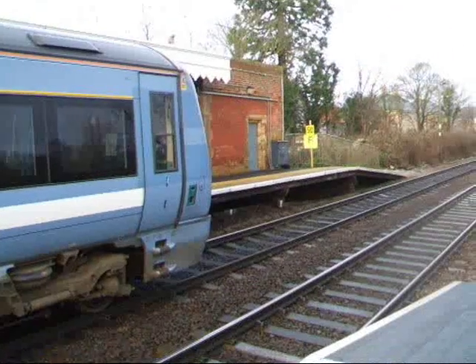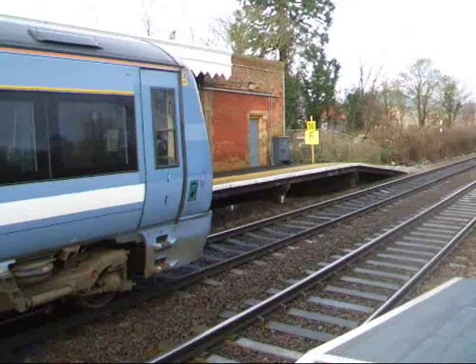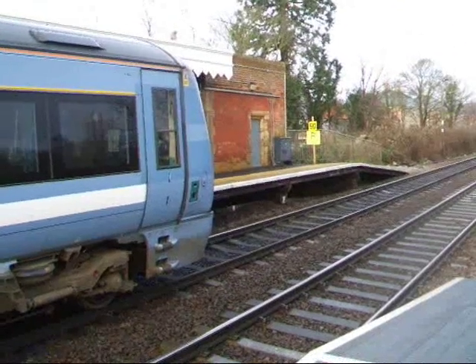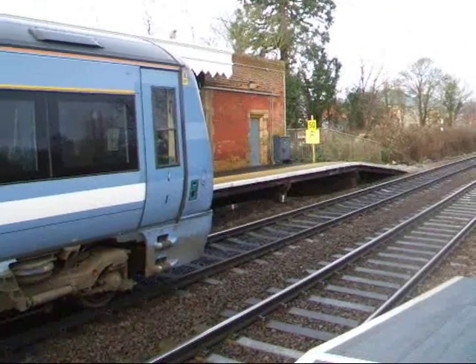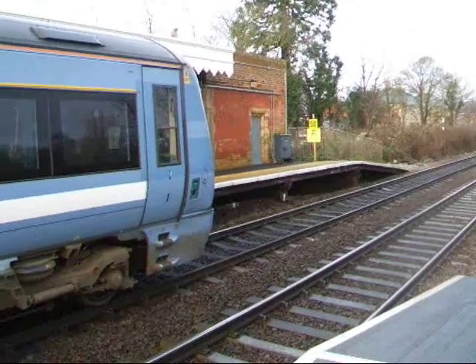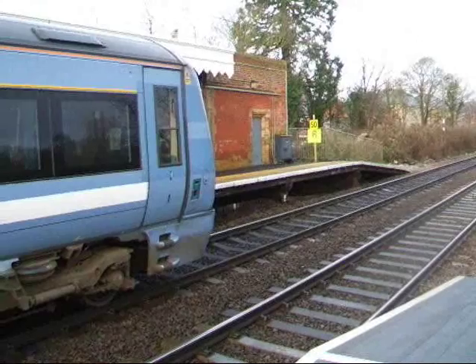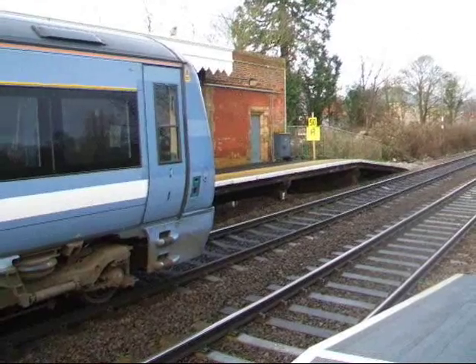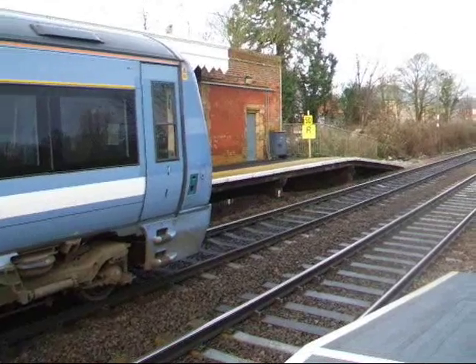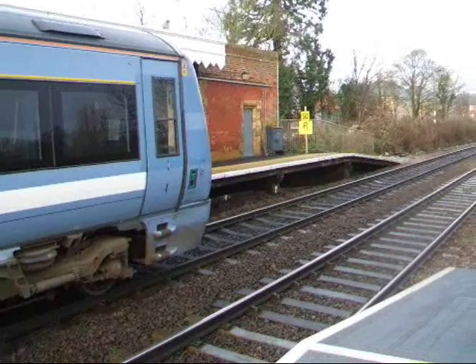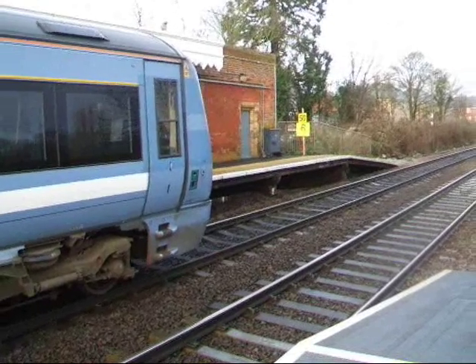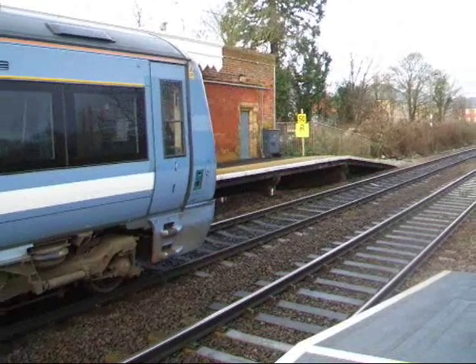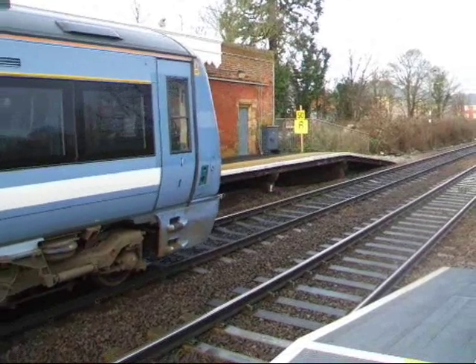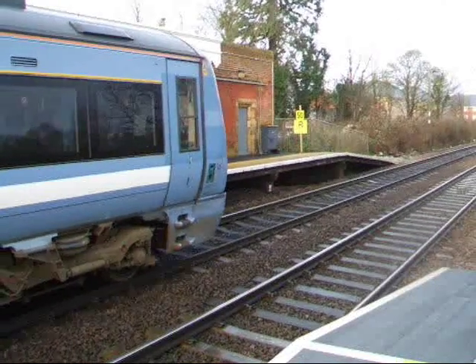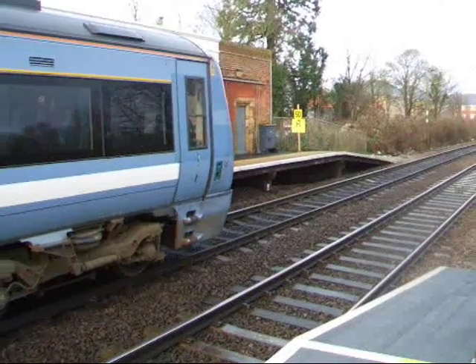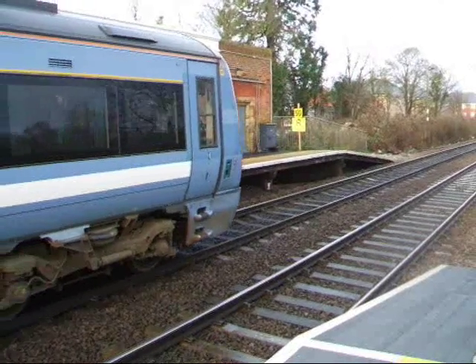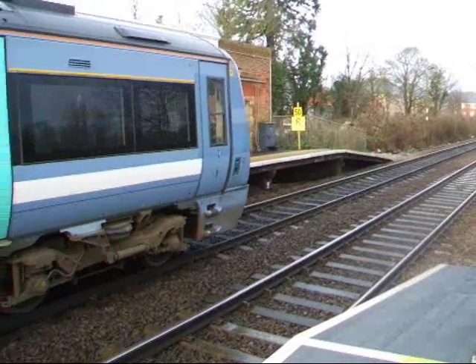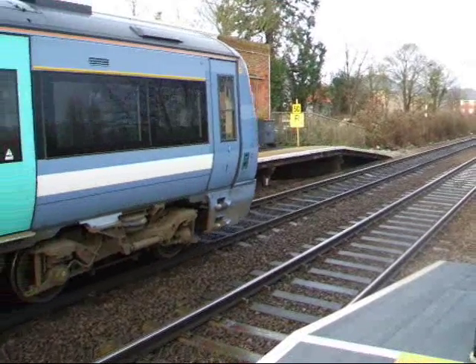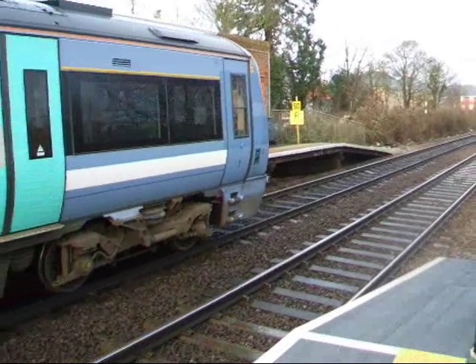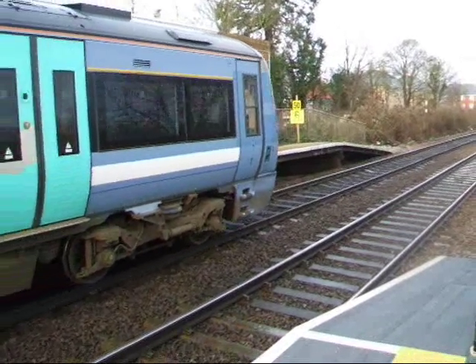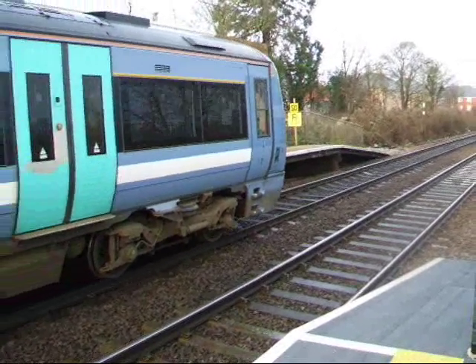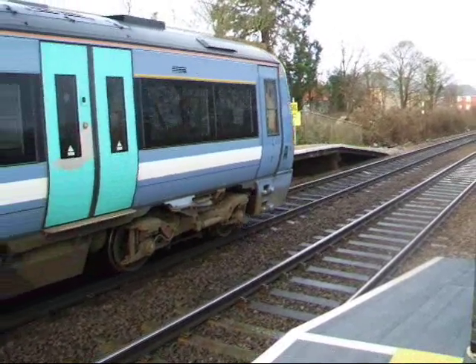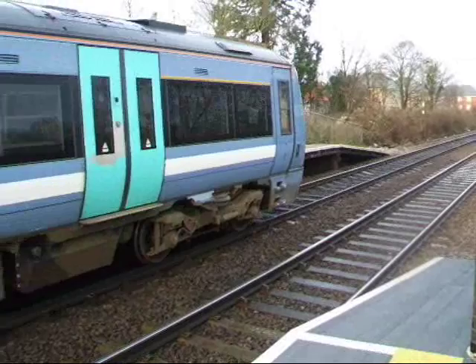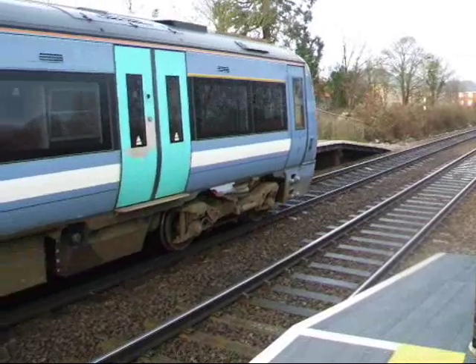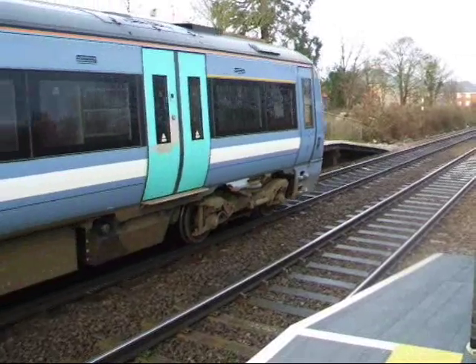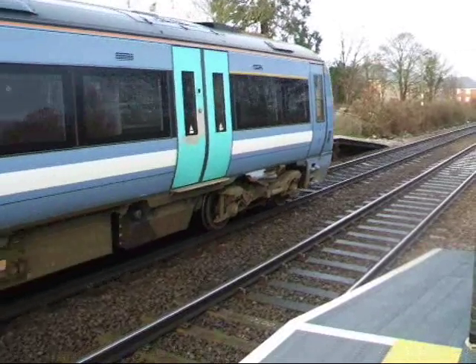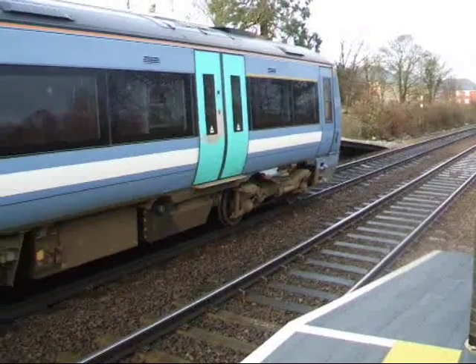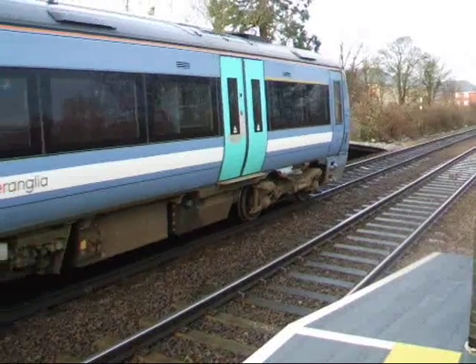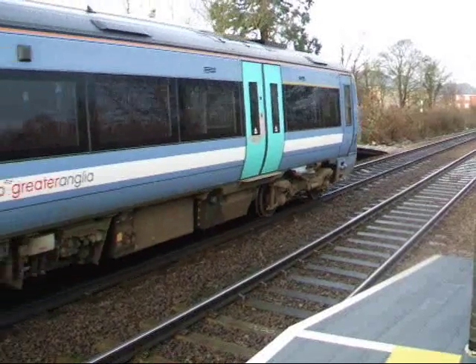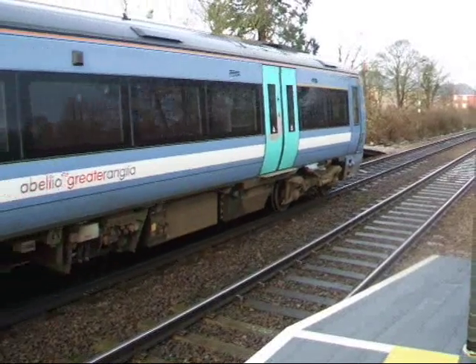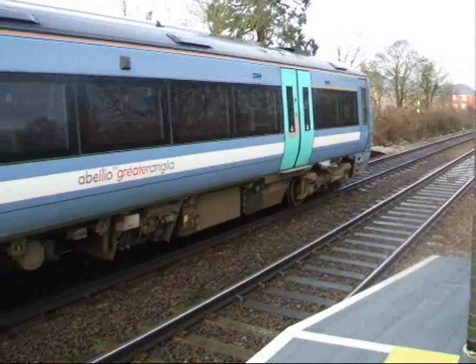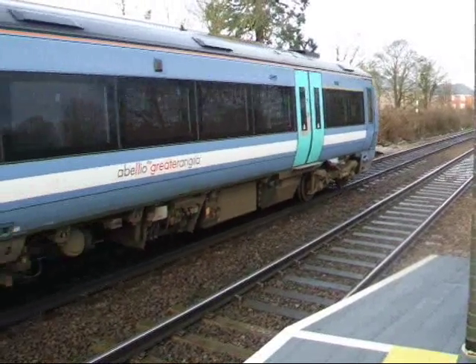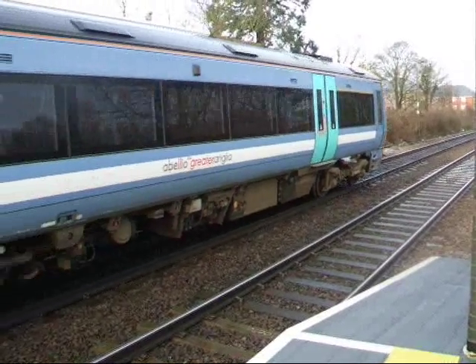Right, we got 172.03 now, departed from Needham Market working the 09:29 to Cambridge. Off it goes.